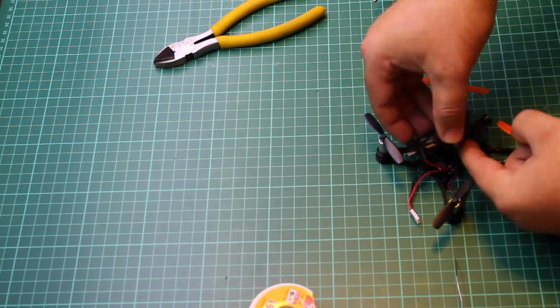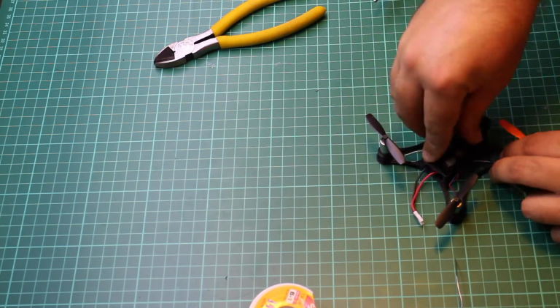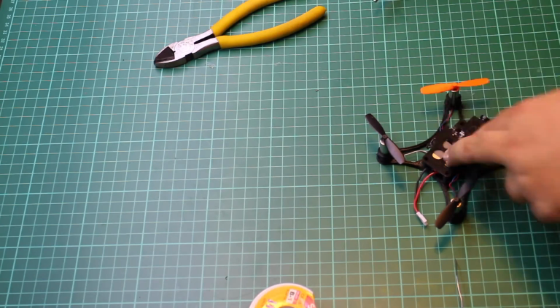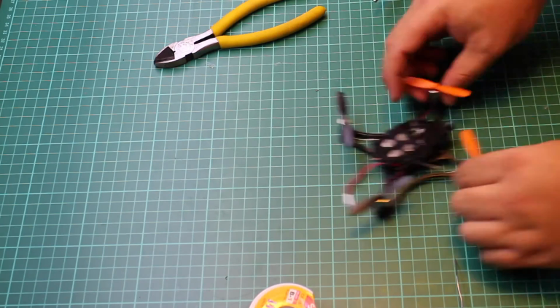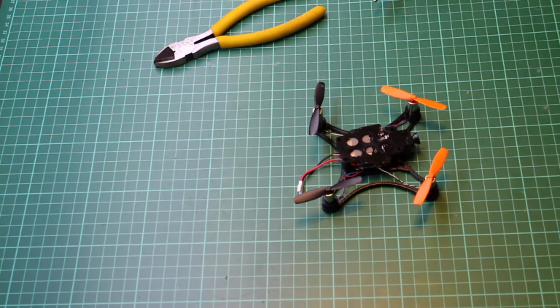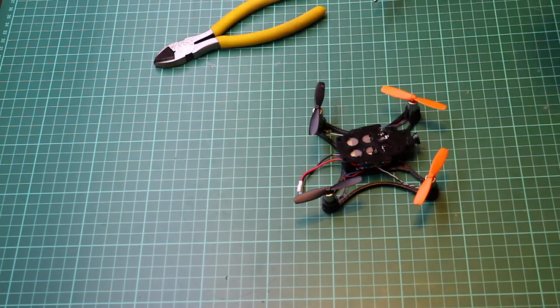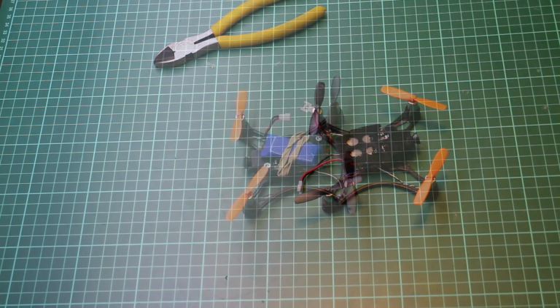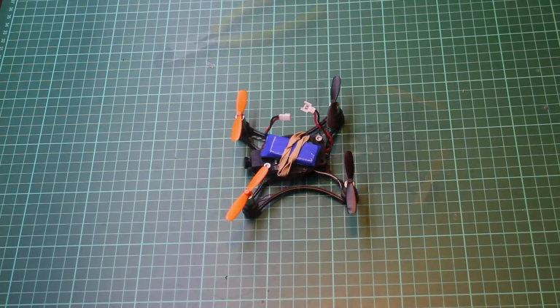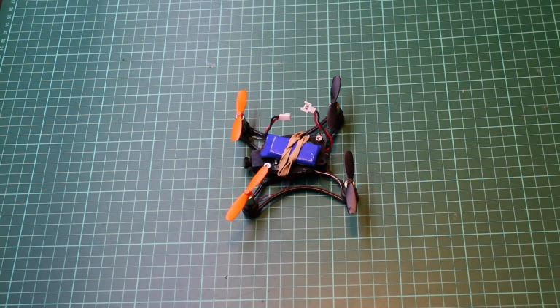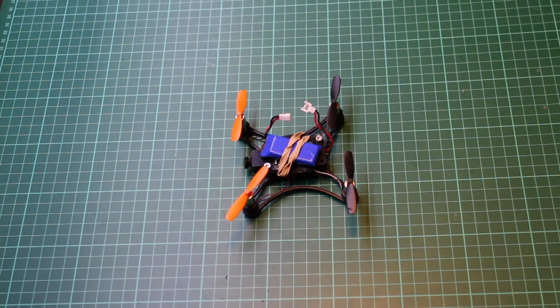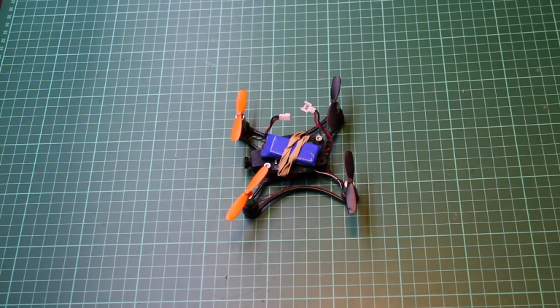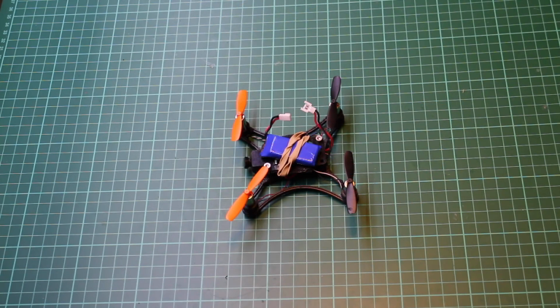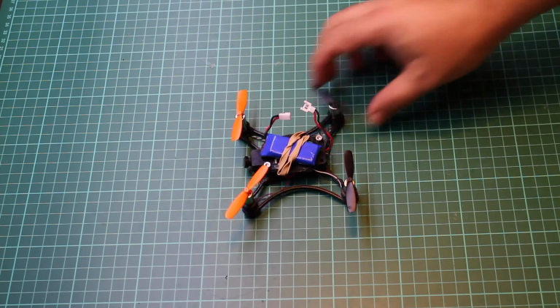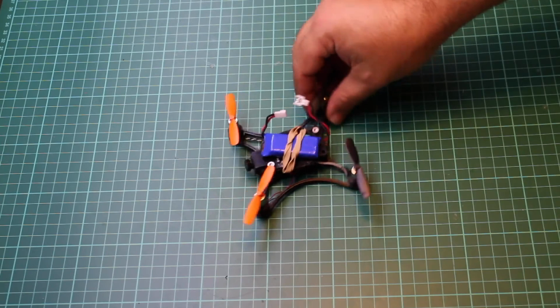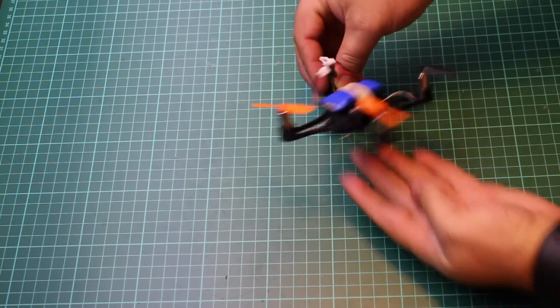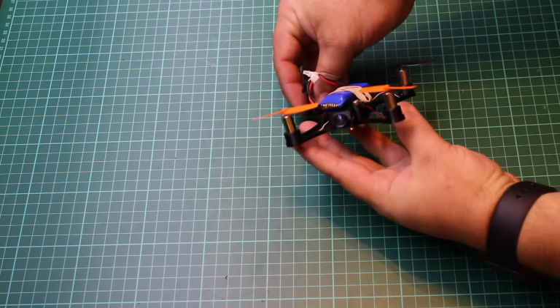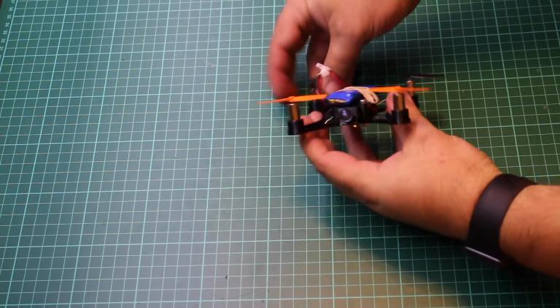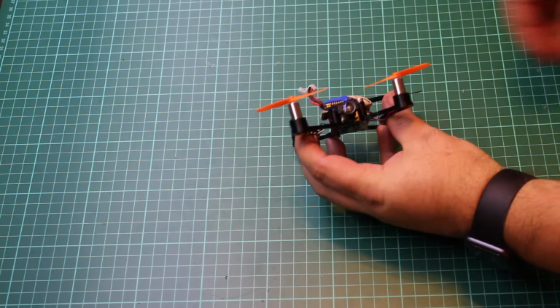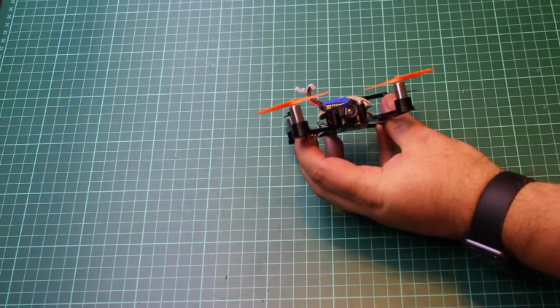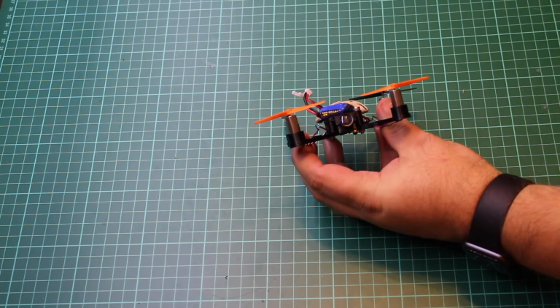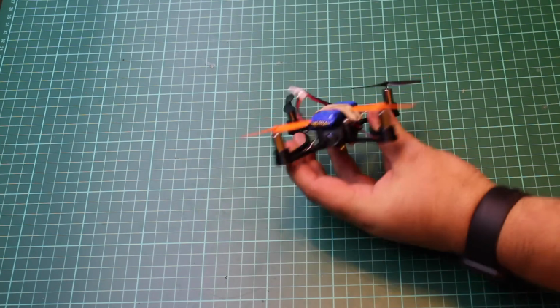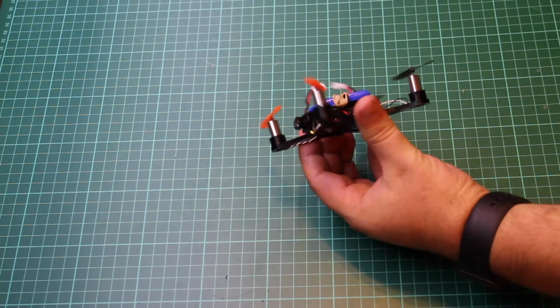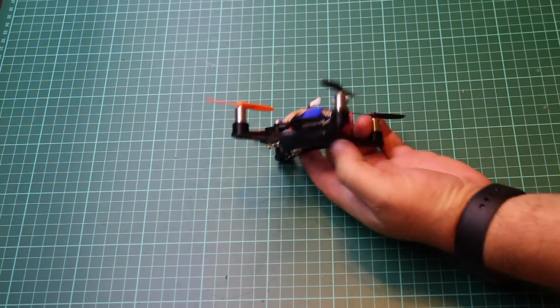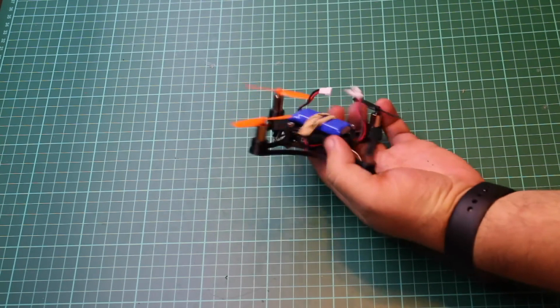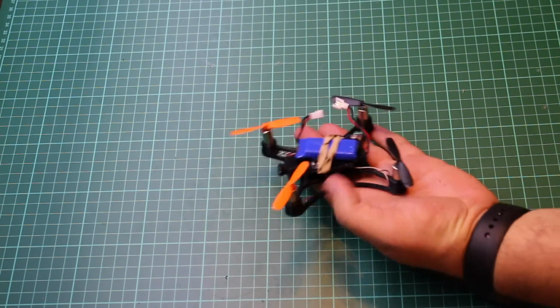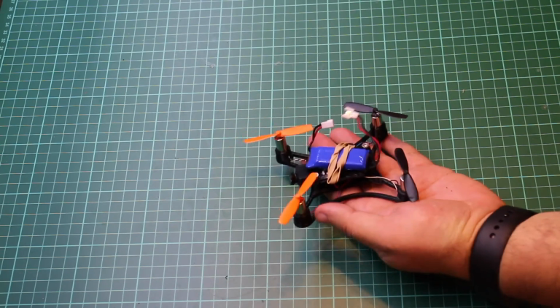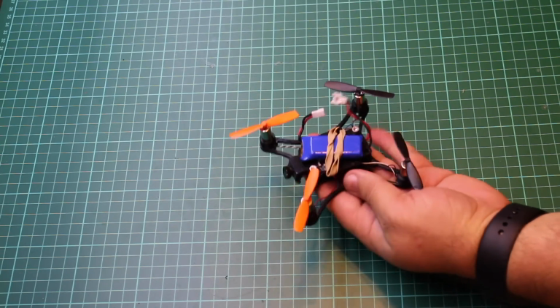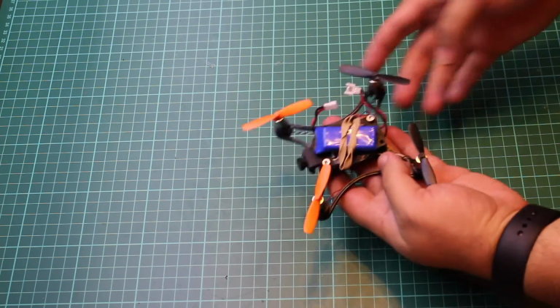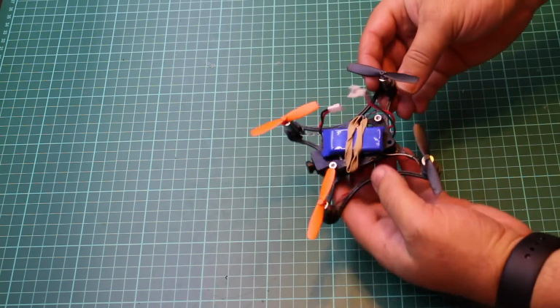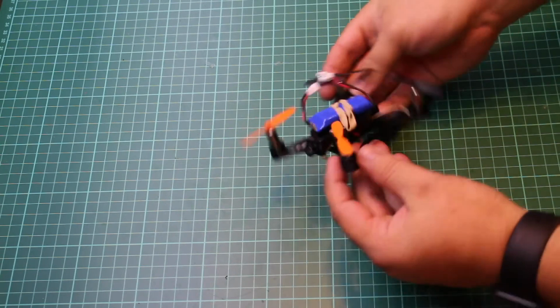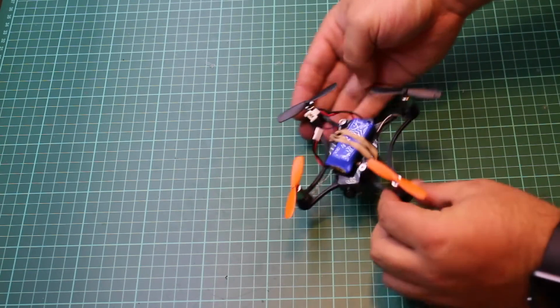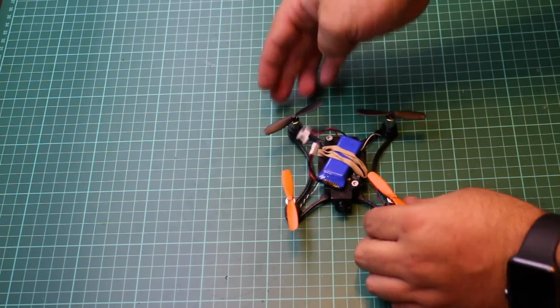And that's all there is to it. Then just put the top plate on top of the bottom plate and put a pair of 3mm bolts through. I'm using the top plate for the battery this time — that's again just held on with an elastic band.